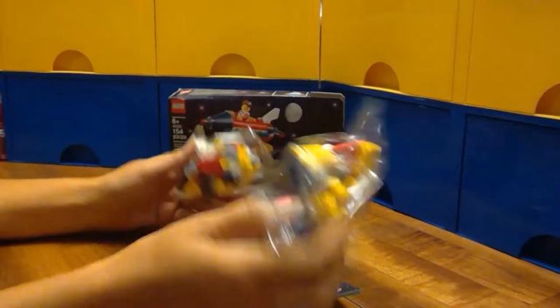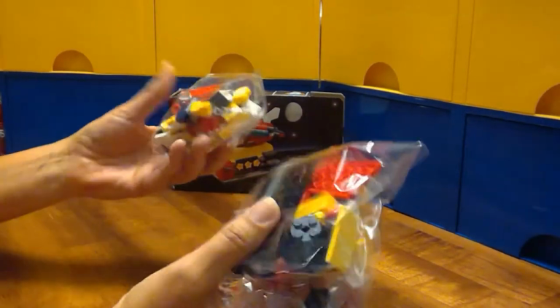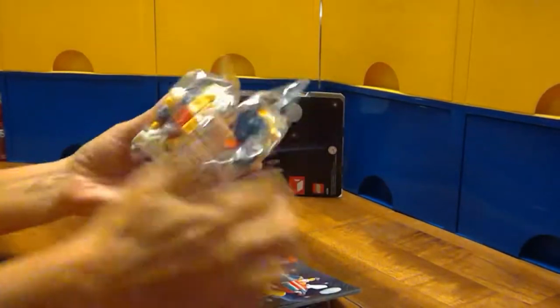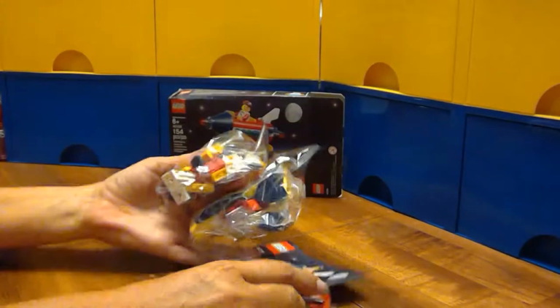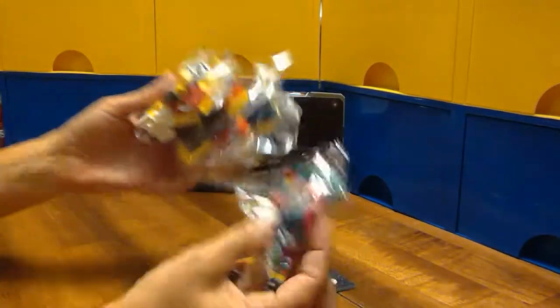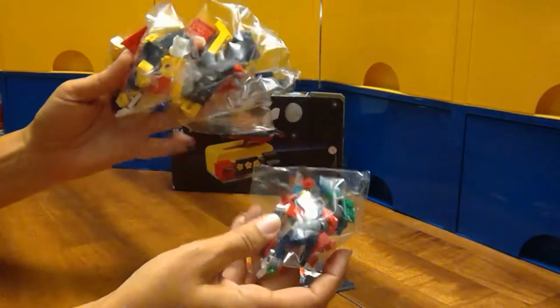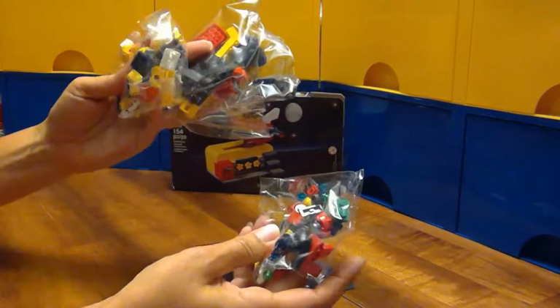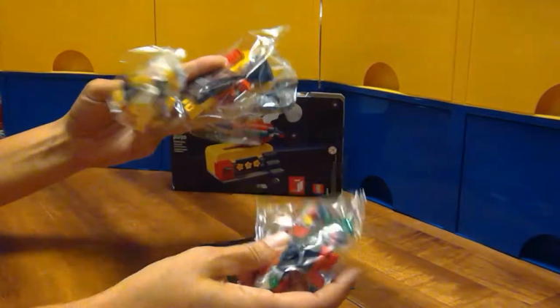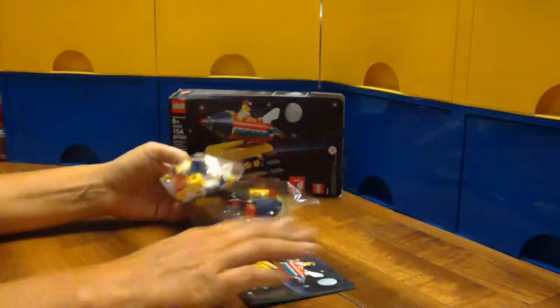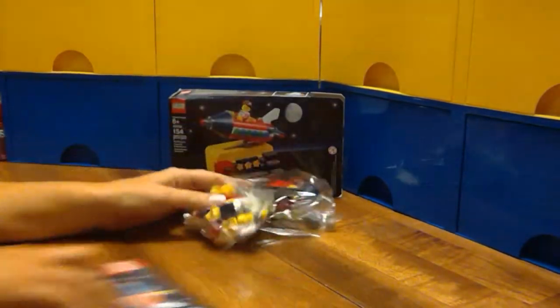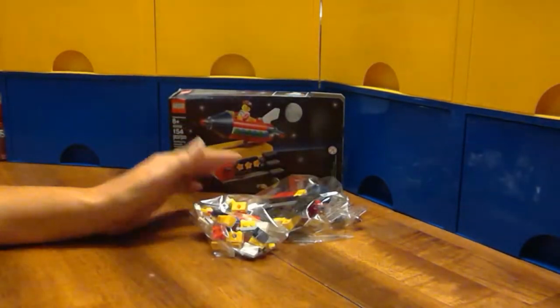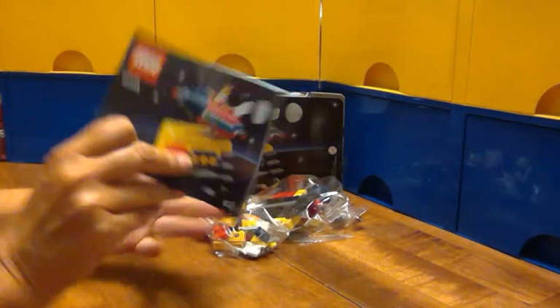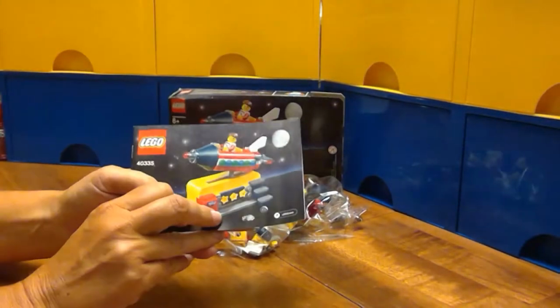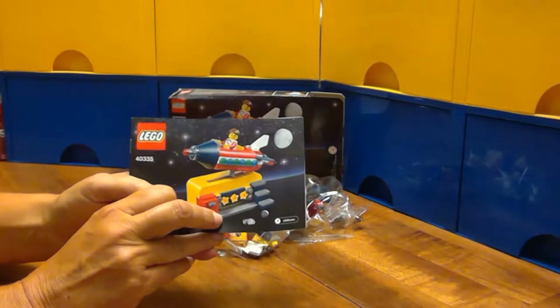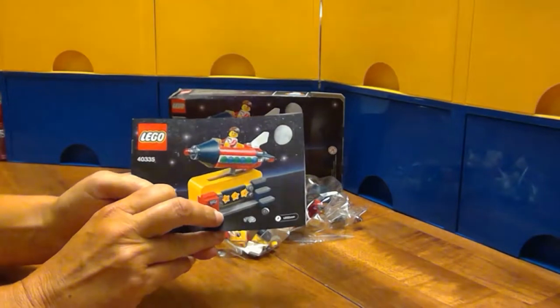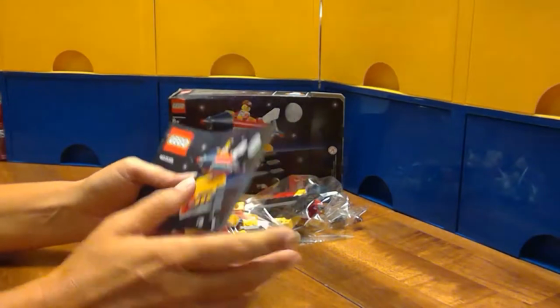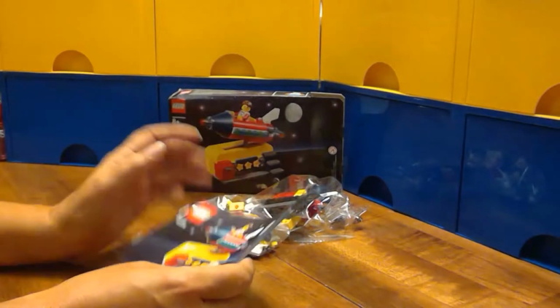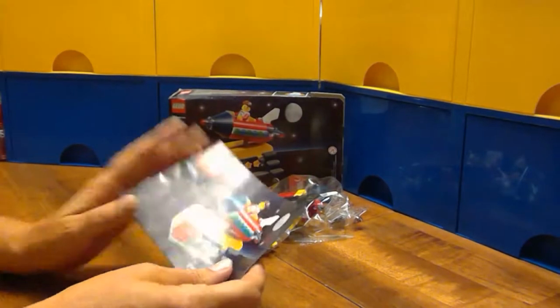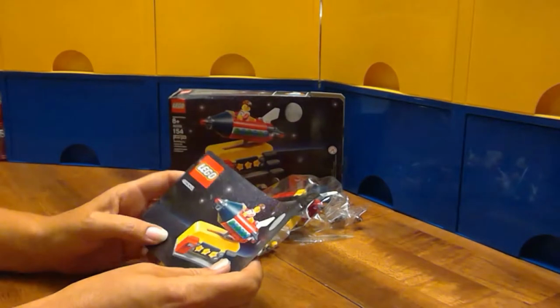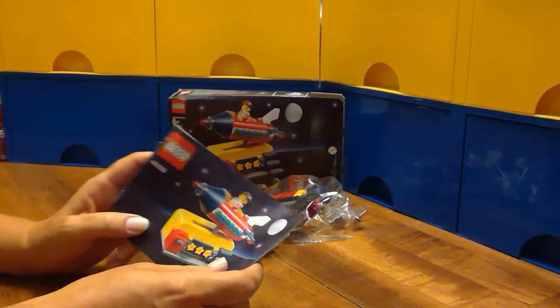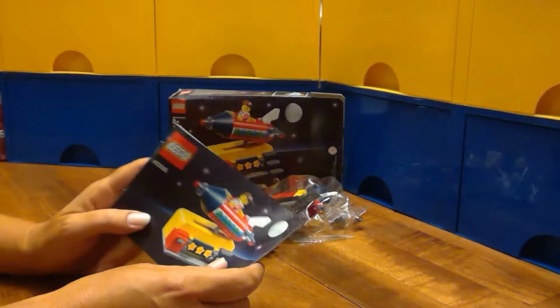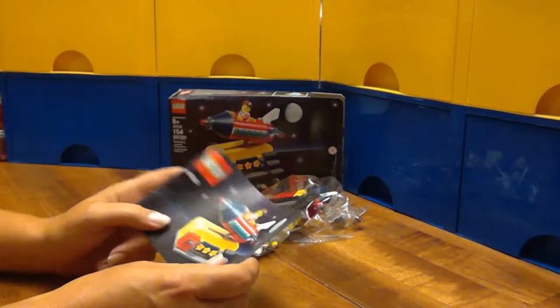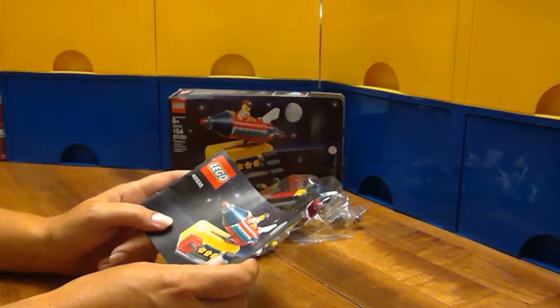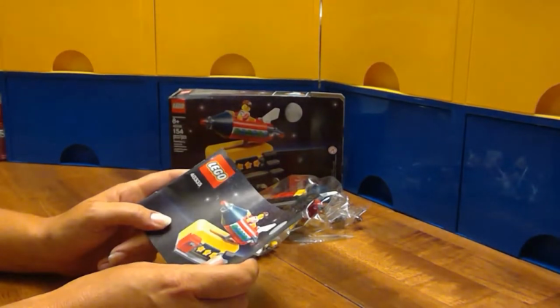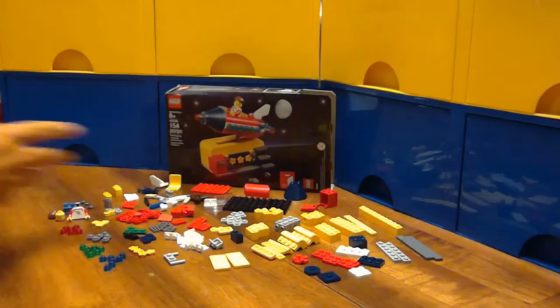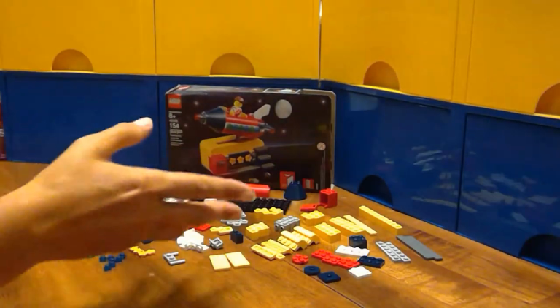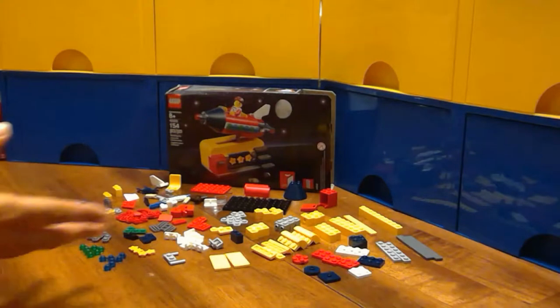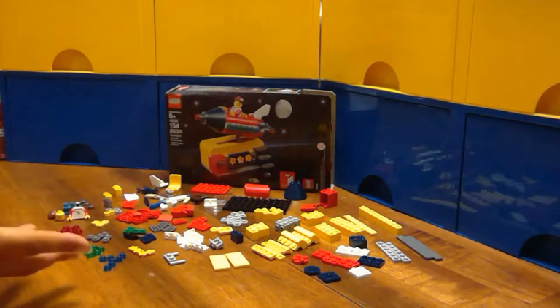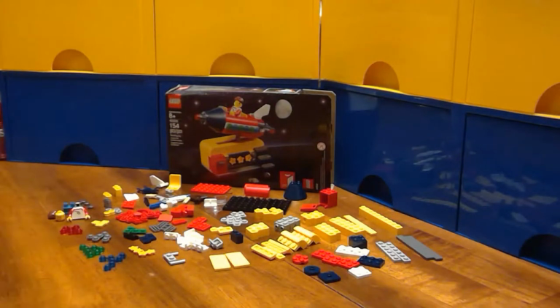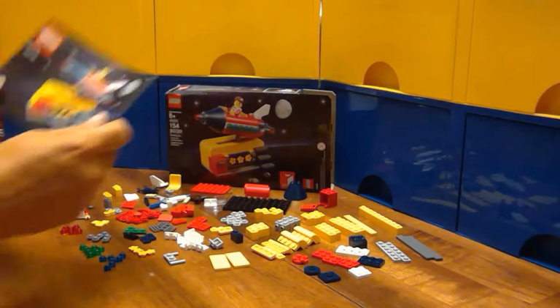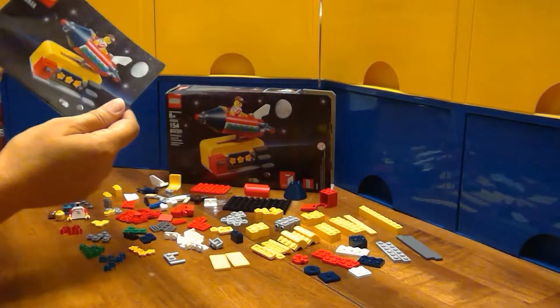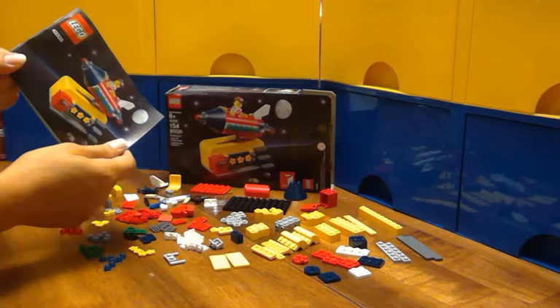We've got three bags and the instruction book. I'm gonna open the bags and sort my pieces. I'll be right back. Okay, my pieces are all sorted, I'm ready to get building.